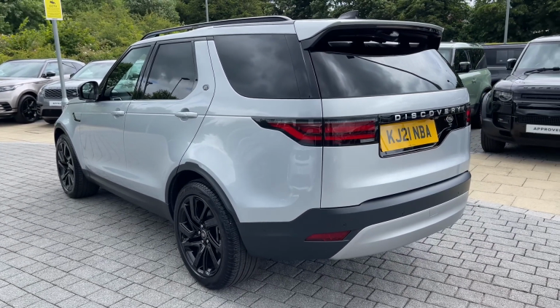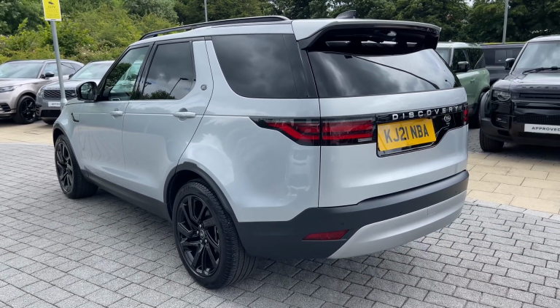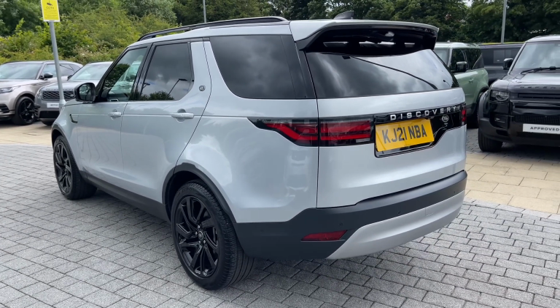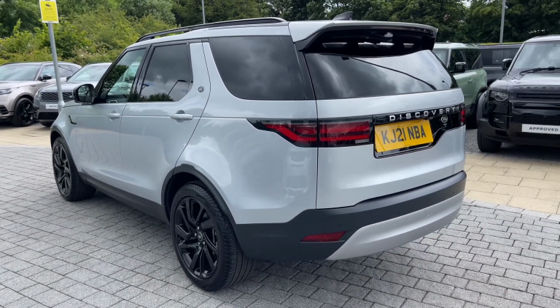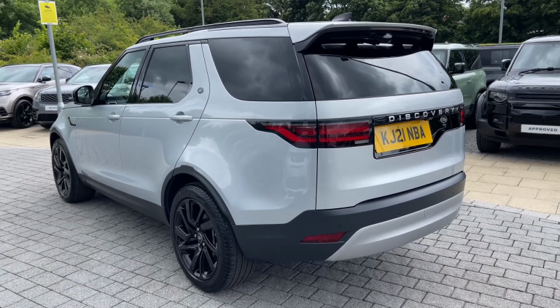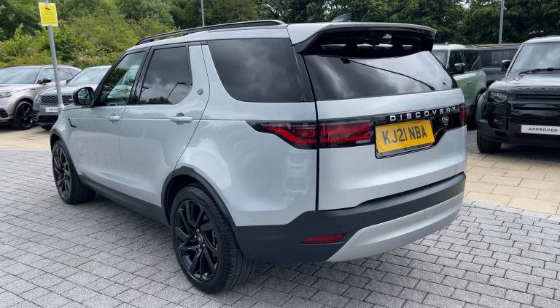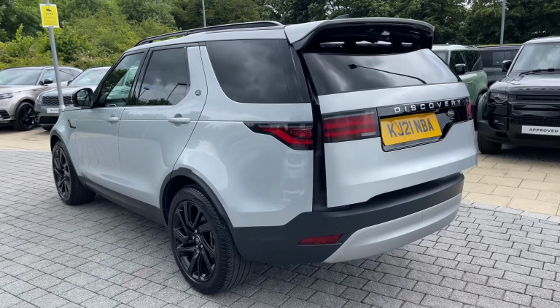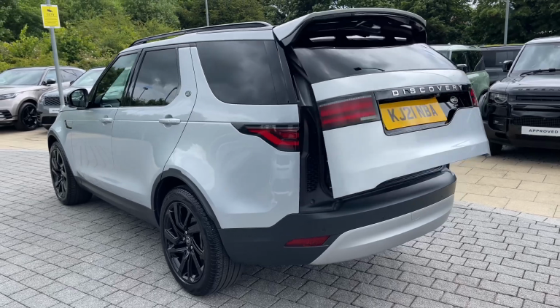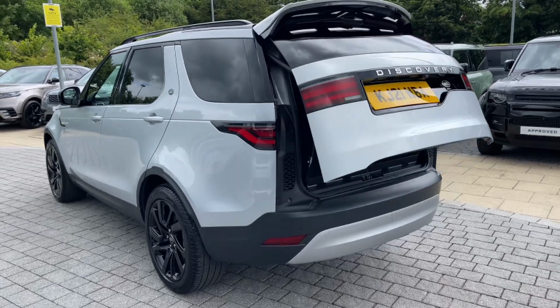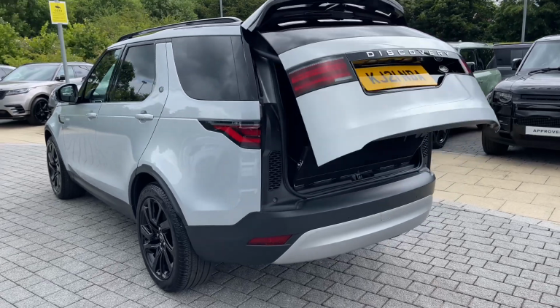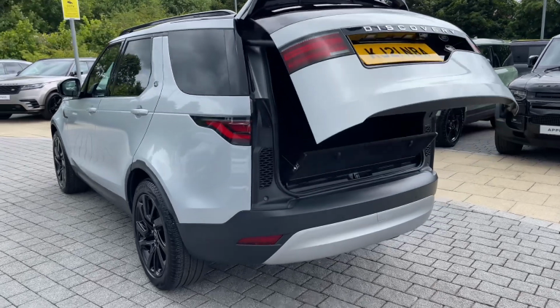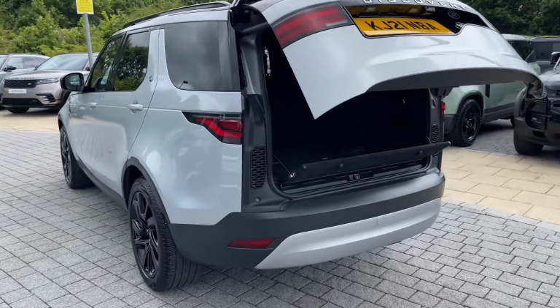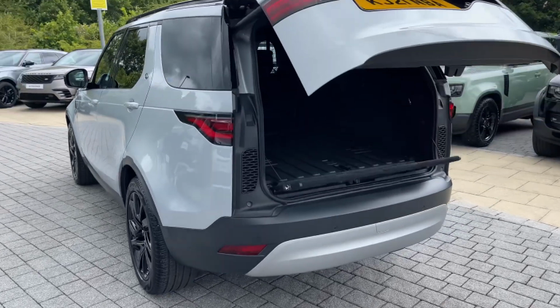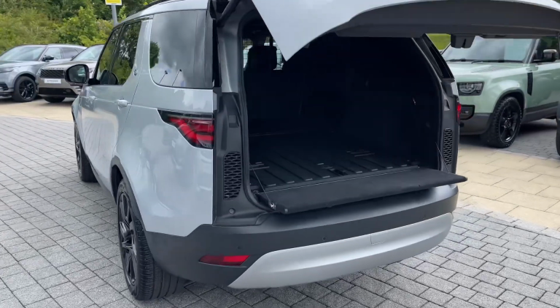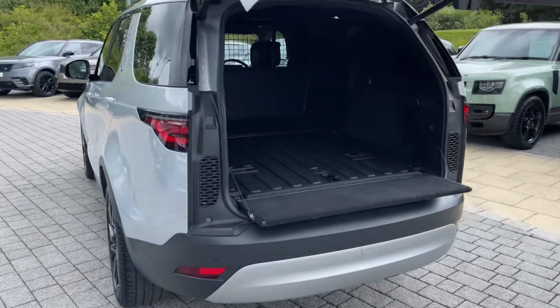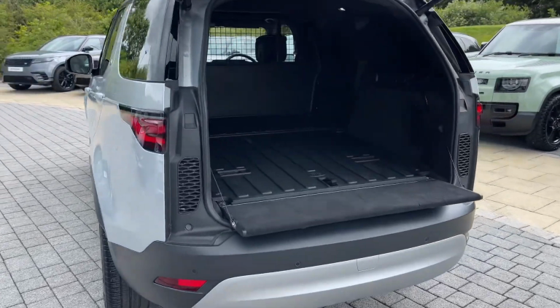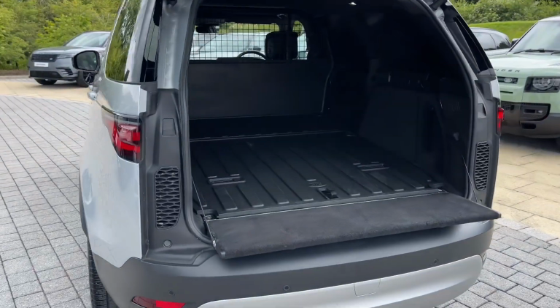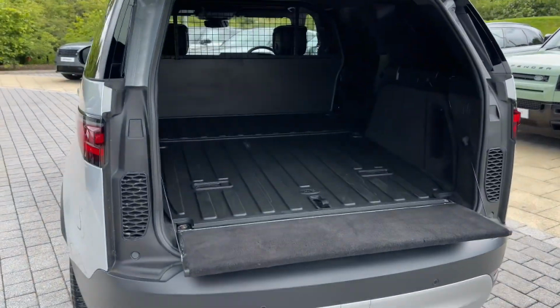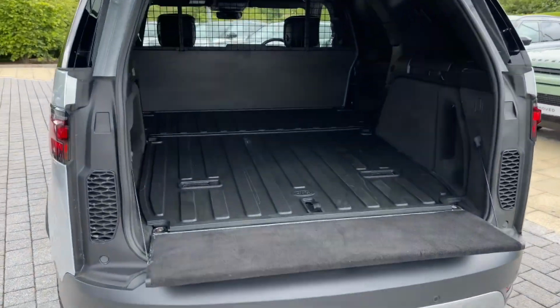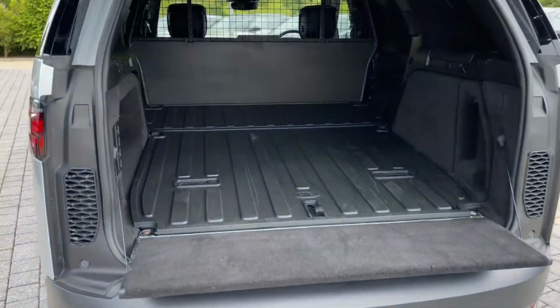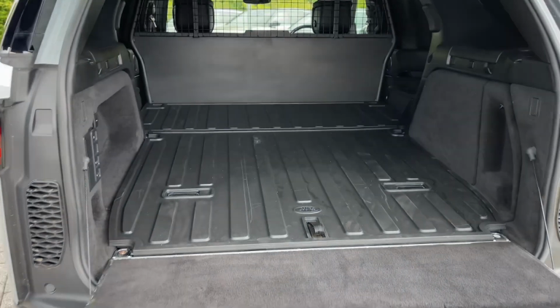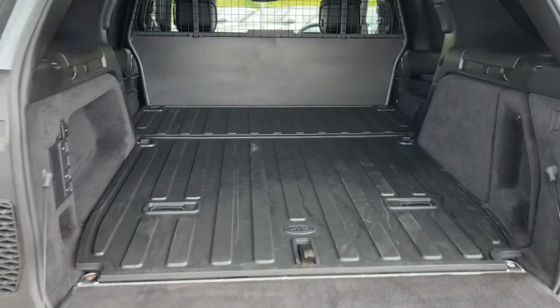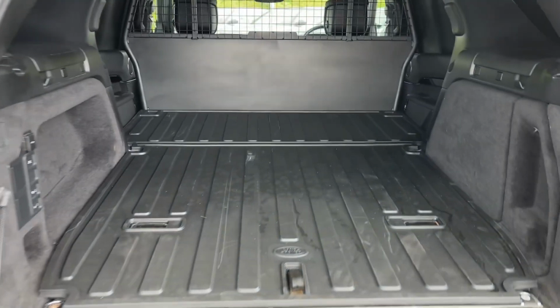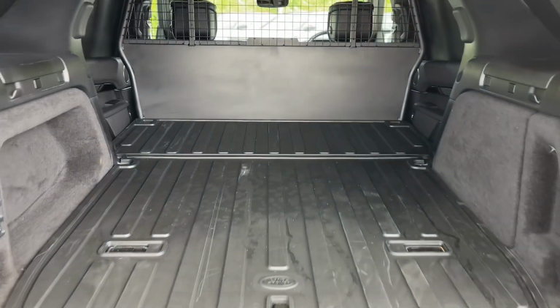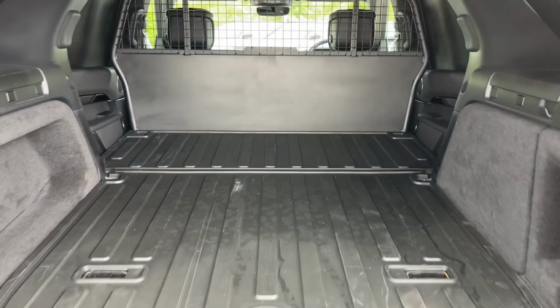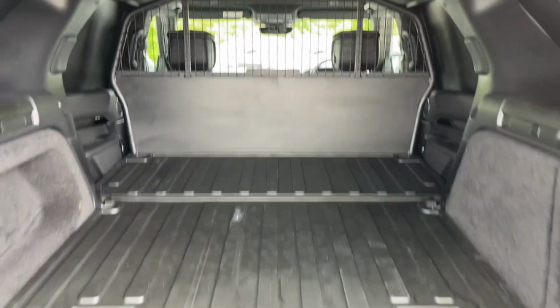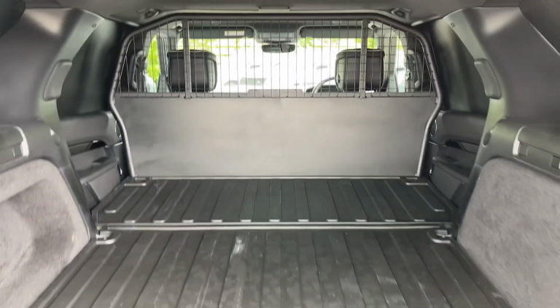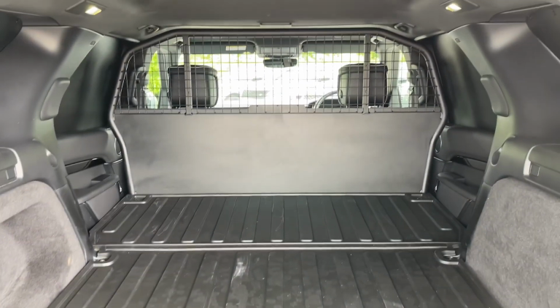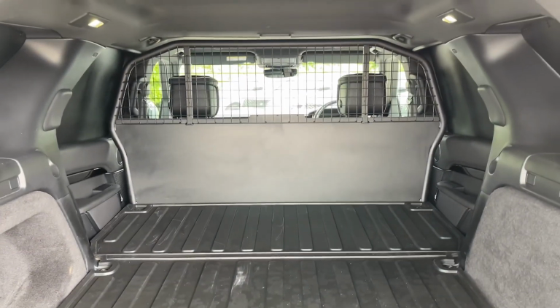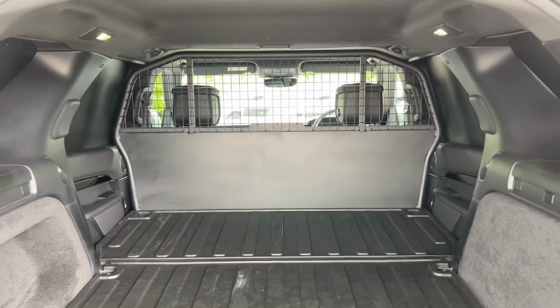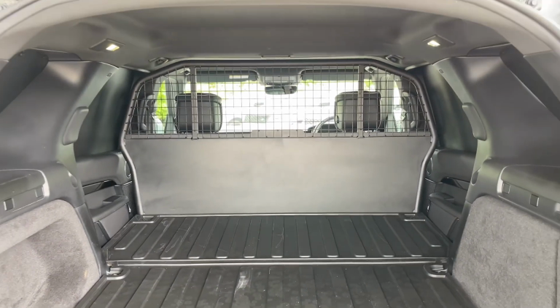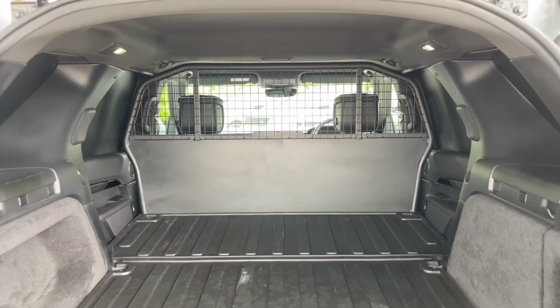Opening the boot, which can be done electronically using the key, reveals a large and spacious area ready to be filled with life's essentials. Not only this, but the iconic split tailgate means that this vehicle is perfect for life on the go.